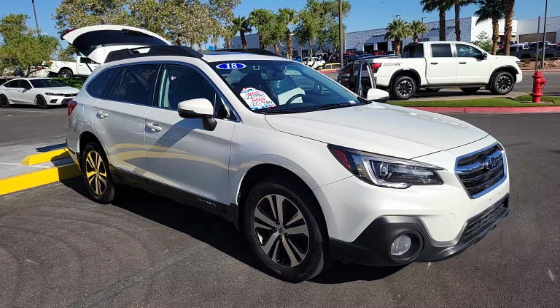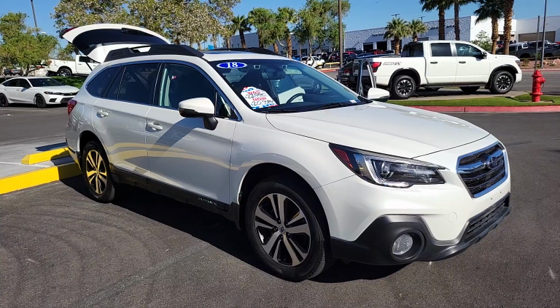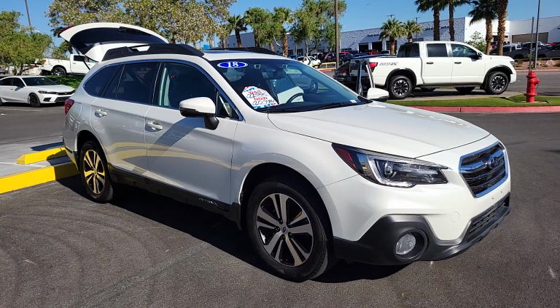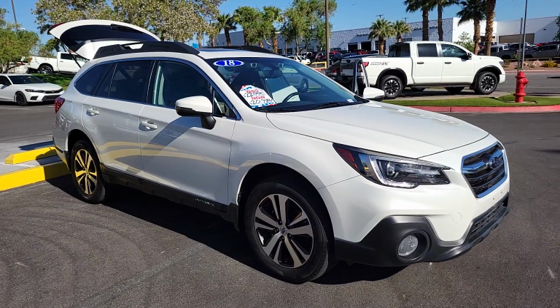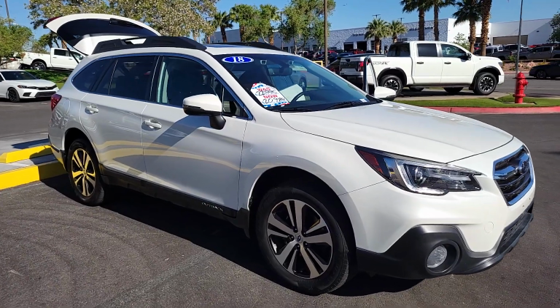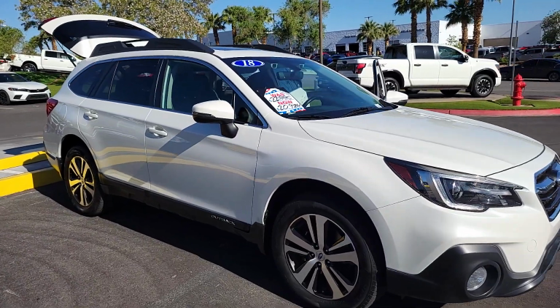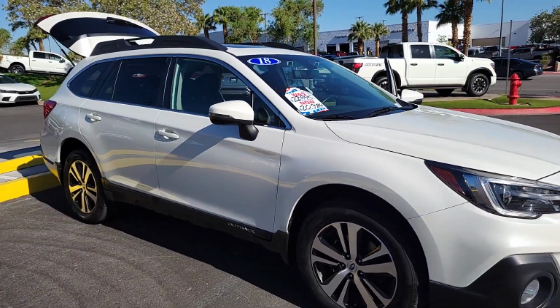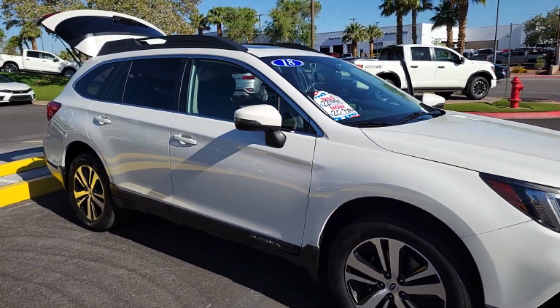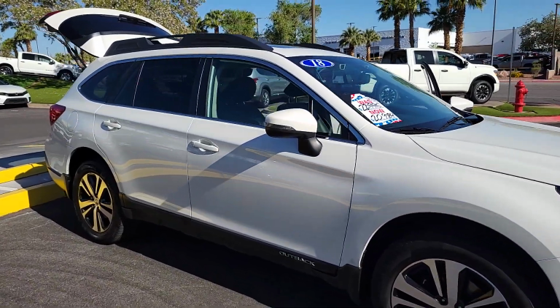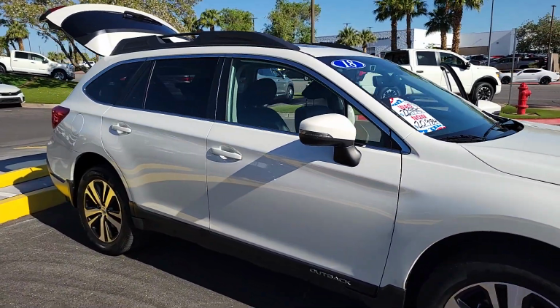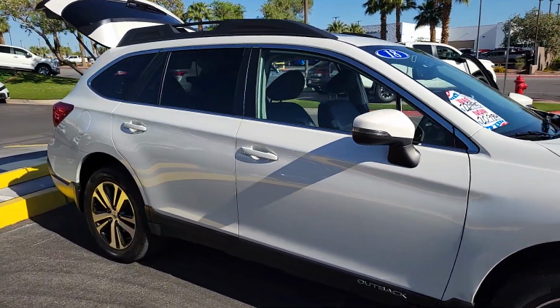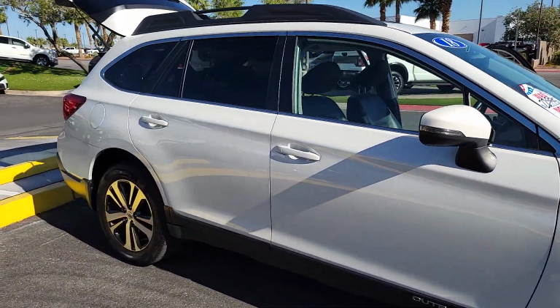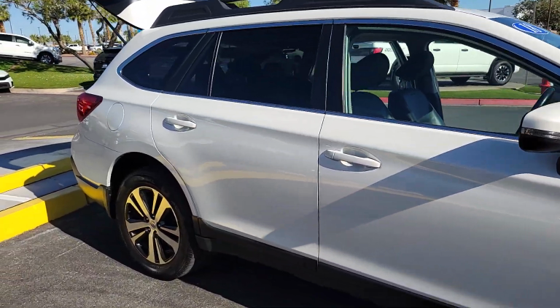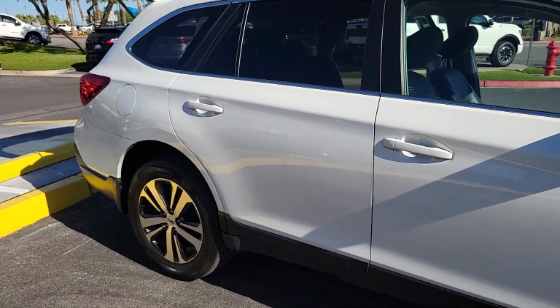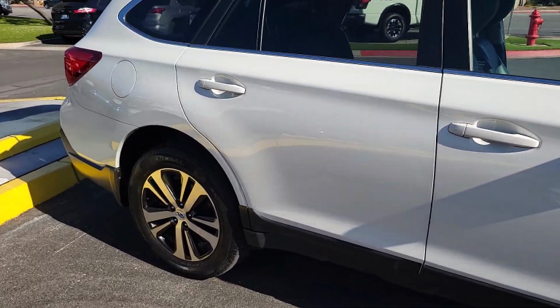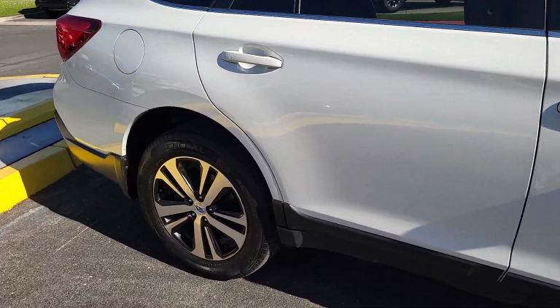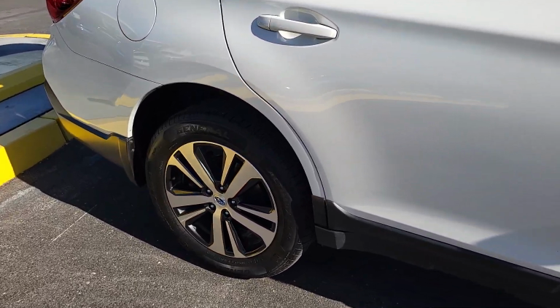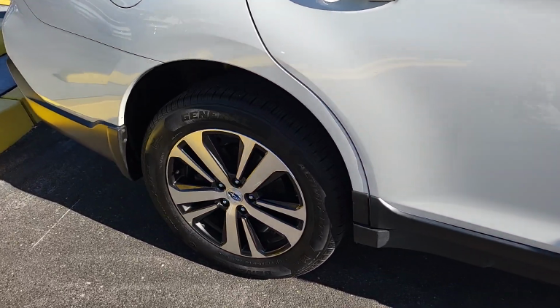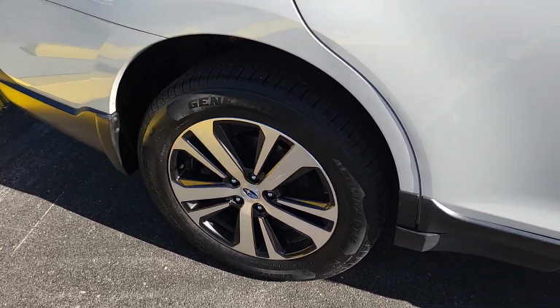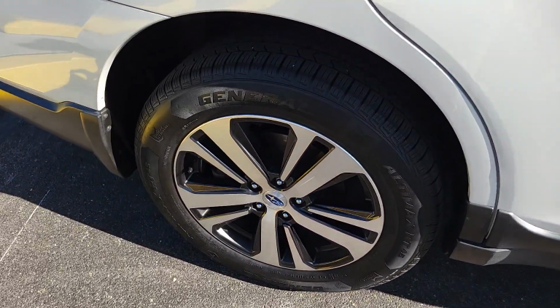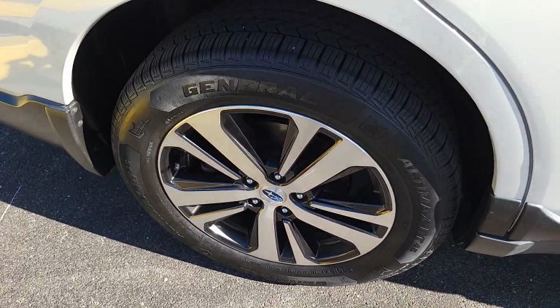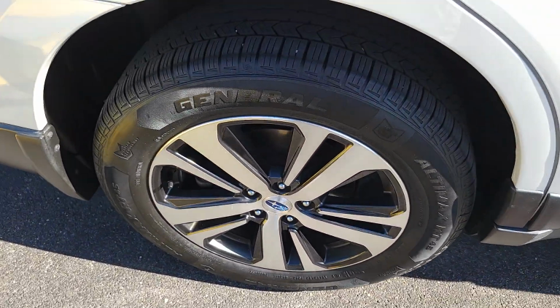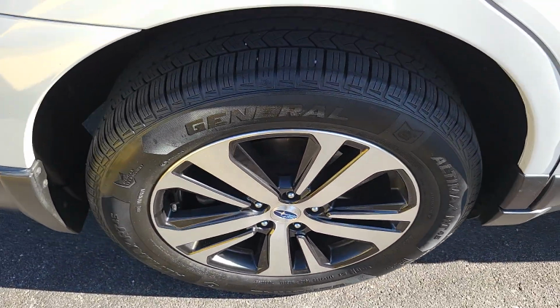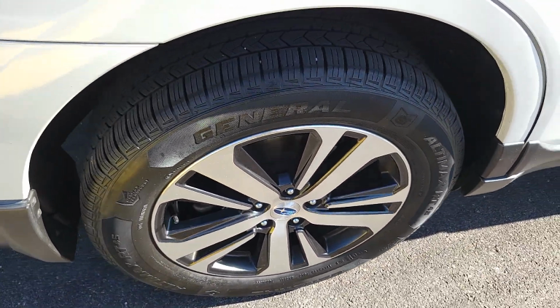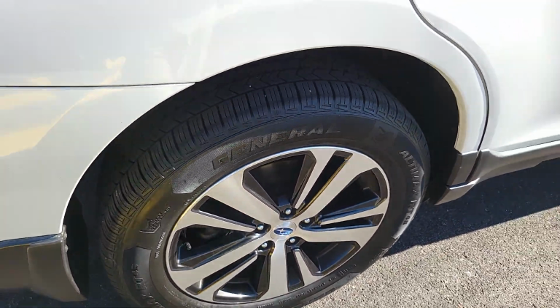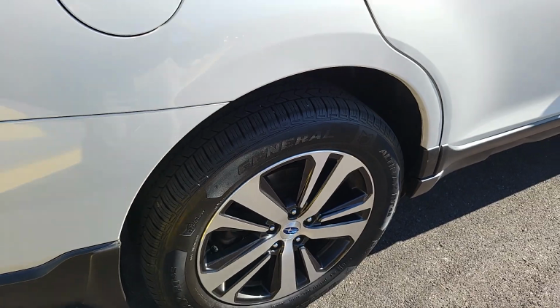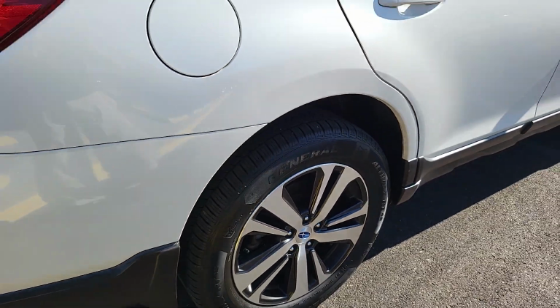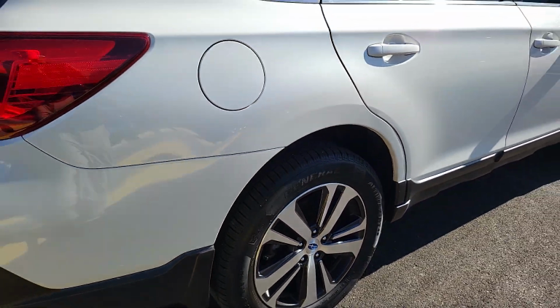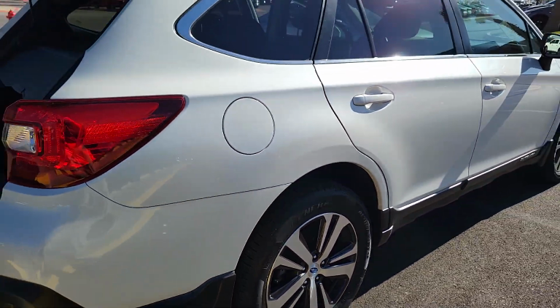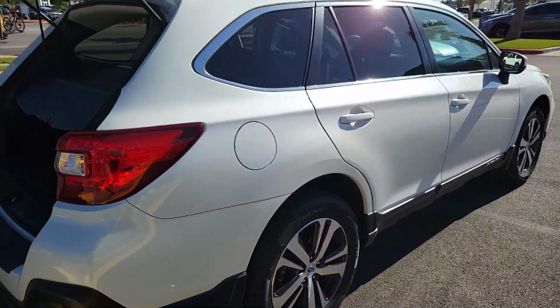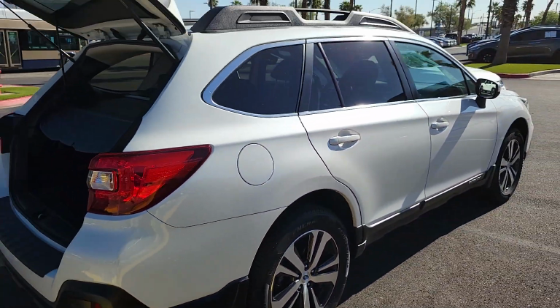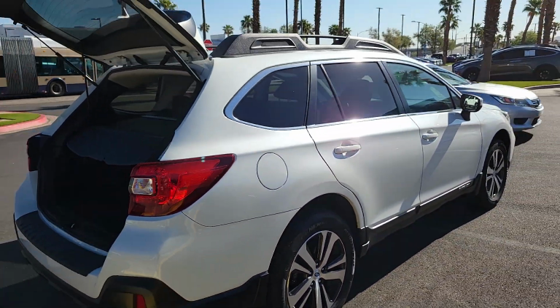Introducing the 2018 Subaru Outback. With less than 110,000 miles on the odometer, this vehicle provides excellent value. Get outside and explore in comfort in this feature-rich Outback.